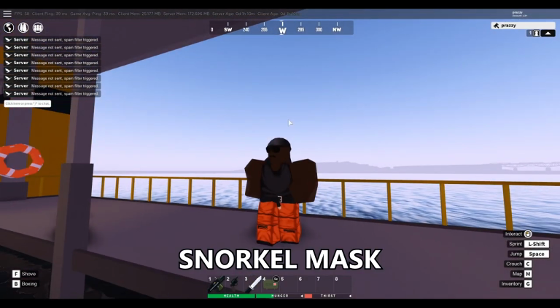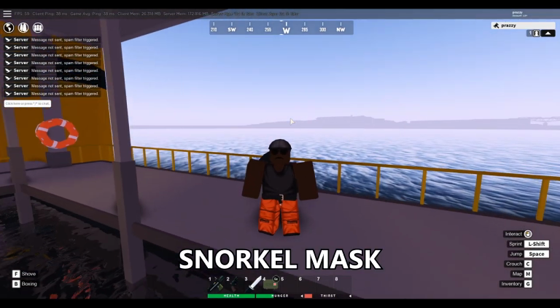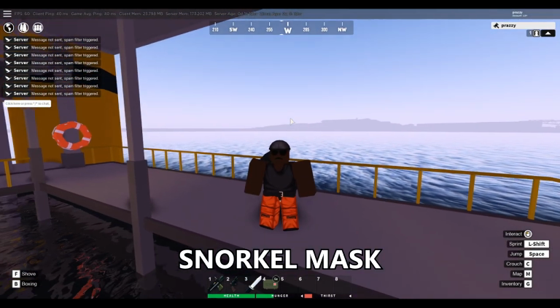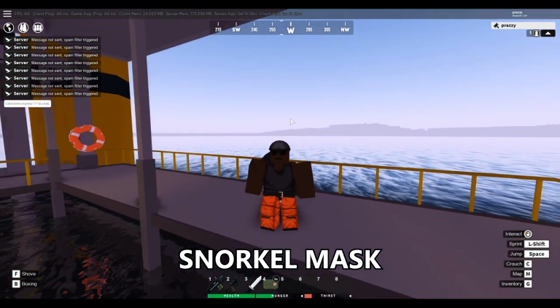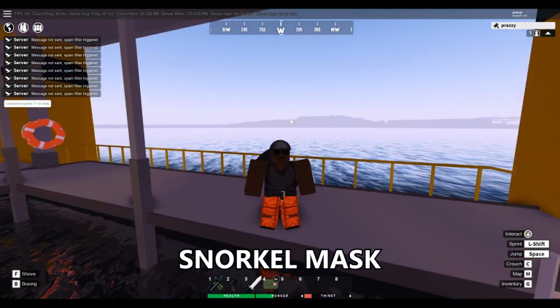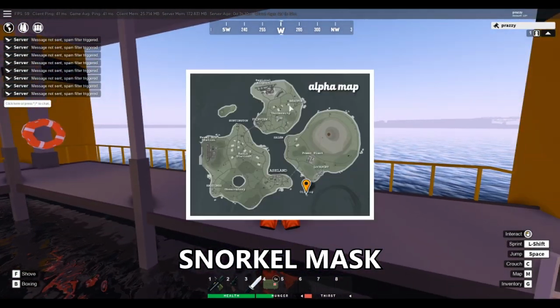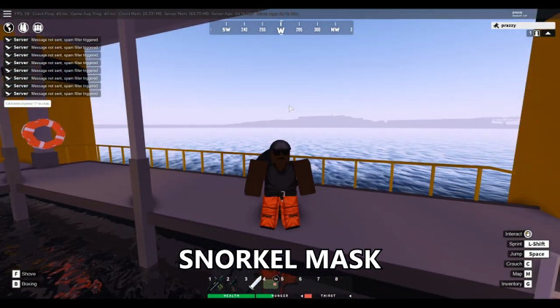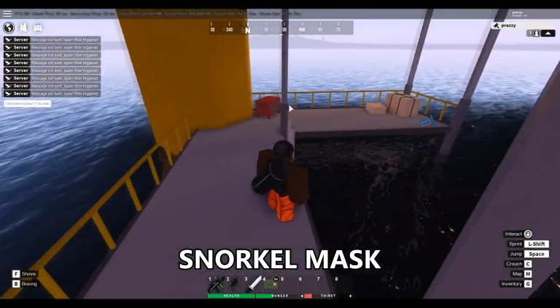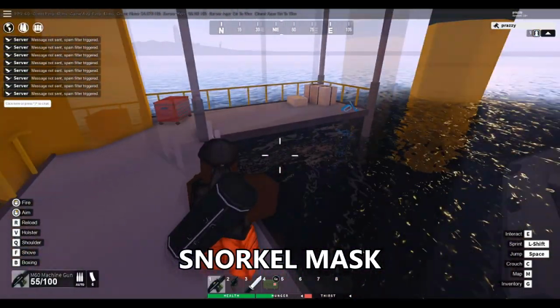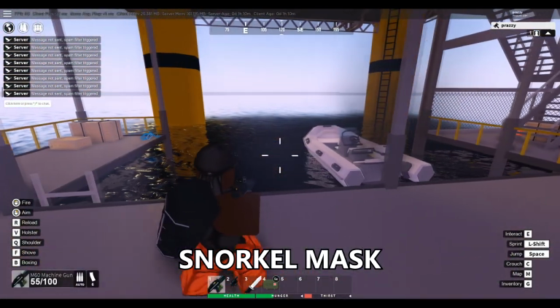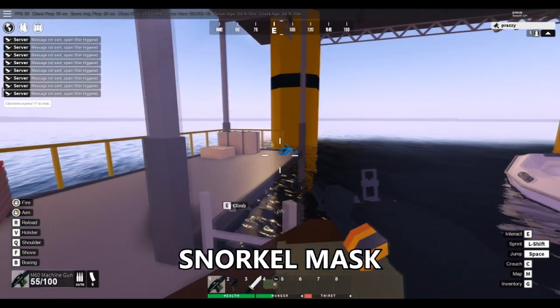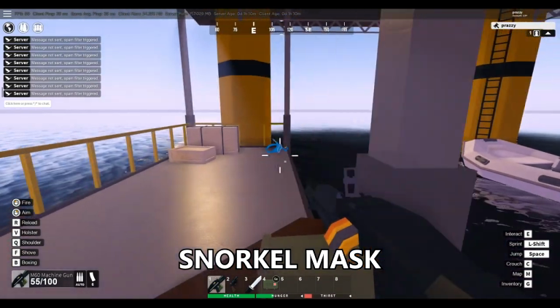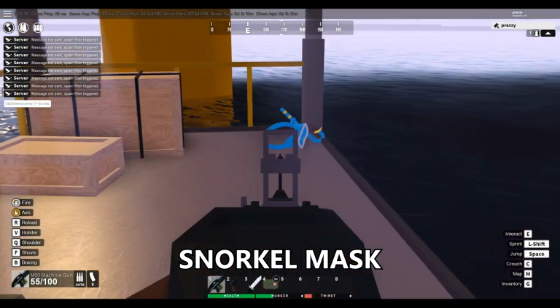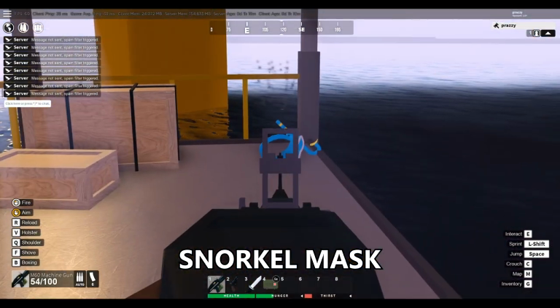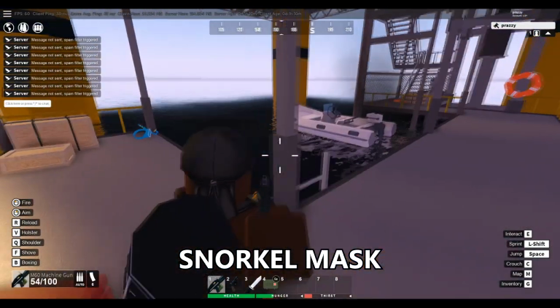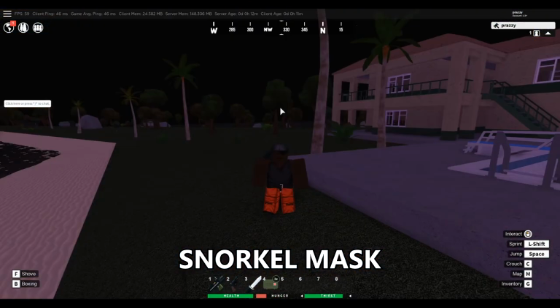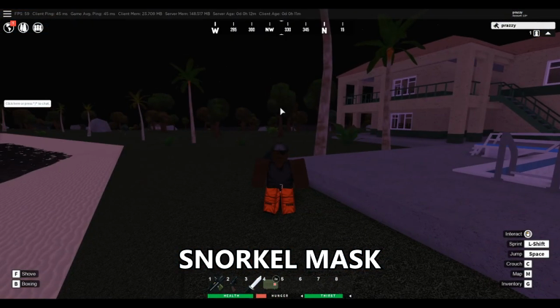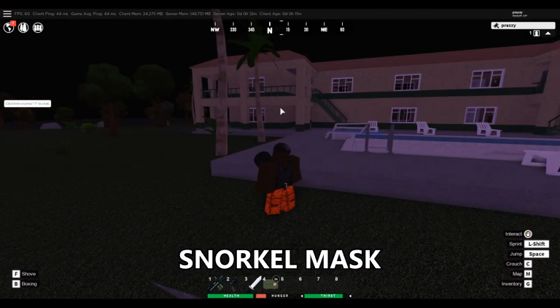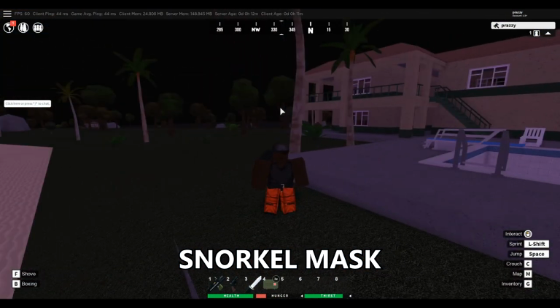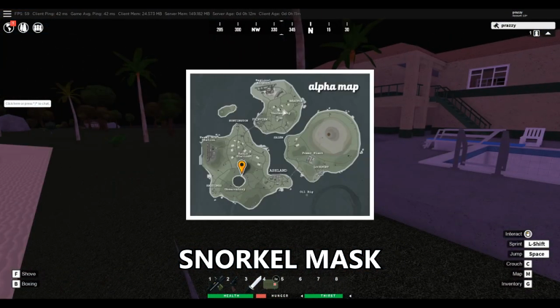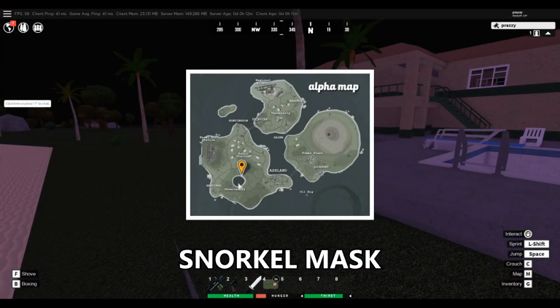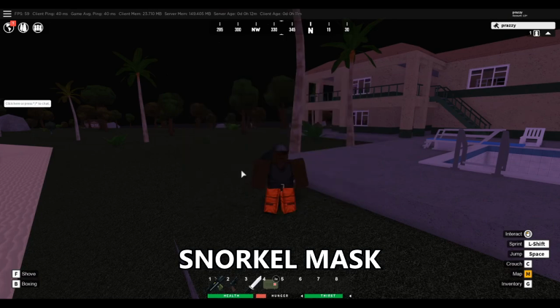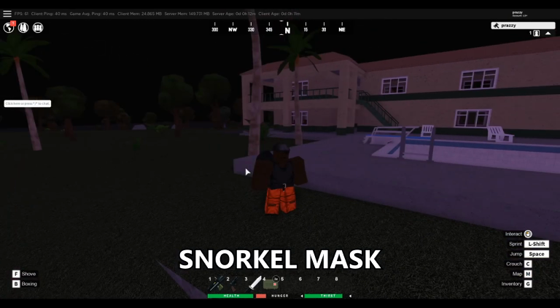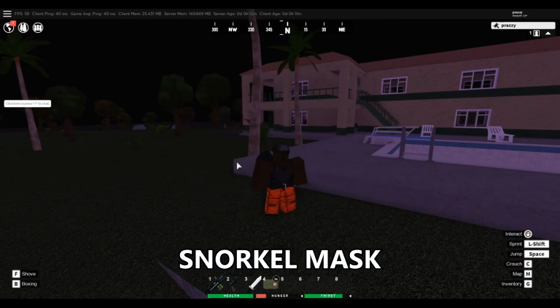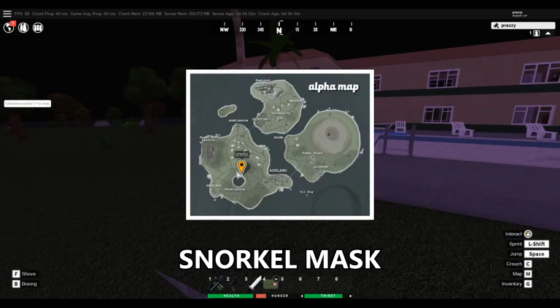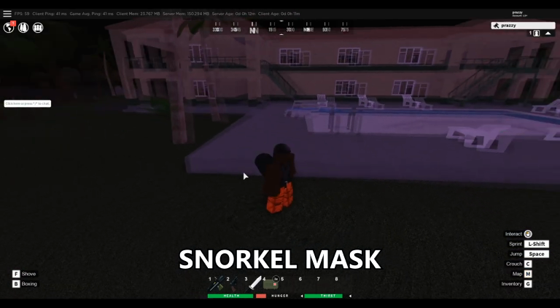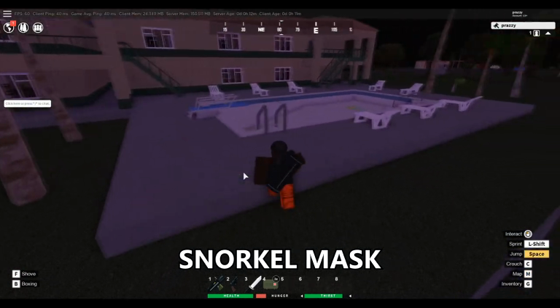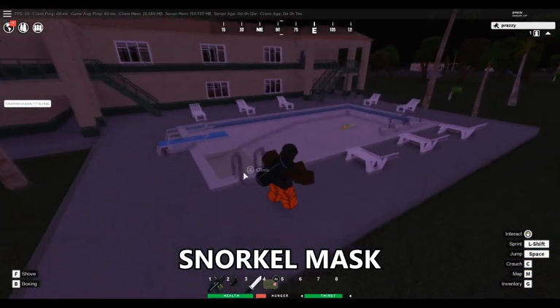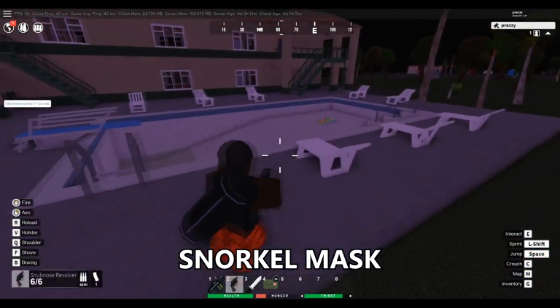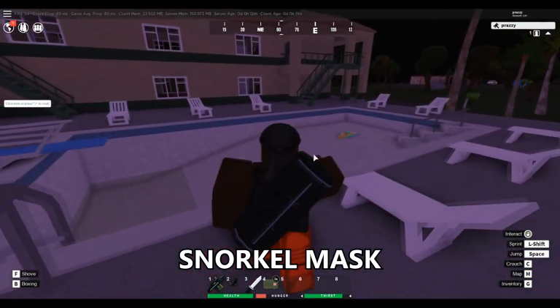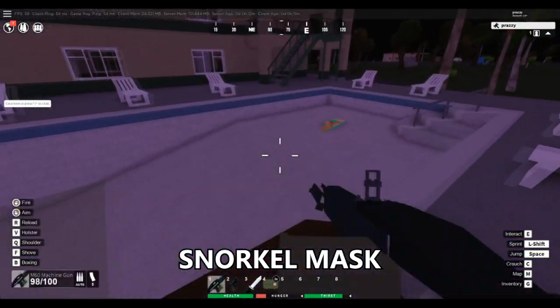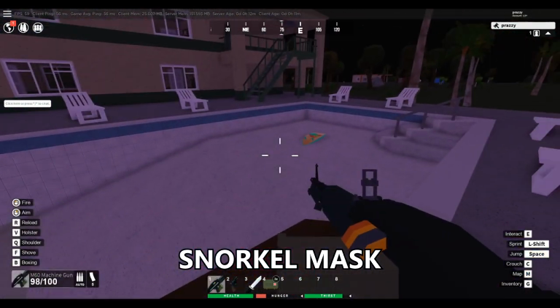The next hat is the snorkel mask, and it actually spawns with the oil rig — you're going to come to the oil rig and it's going to spawn right here on the dock. Another spawn location for the snorkel is actually going to be here at the crater lake resort, and you're going to come to the back where the pool is and it's going to spawn right here in the pool.